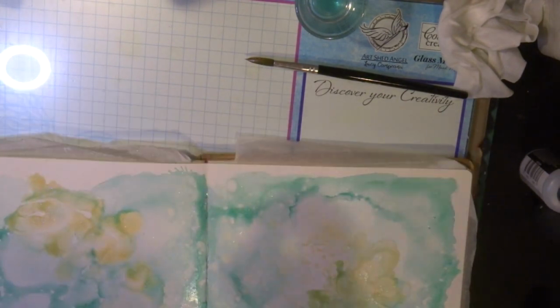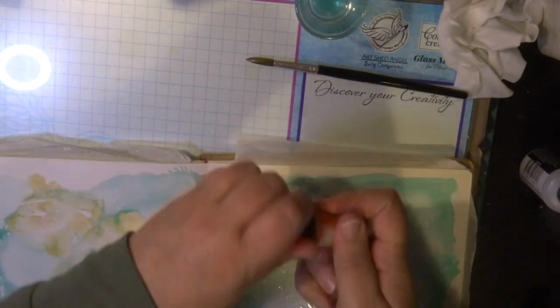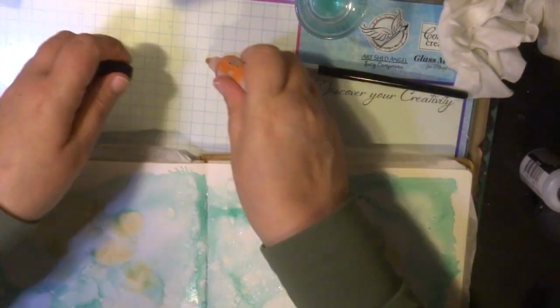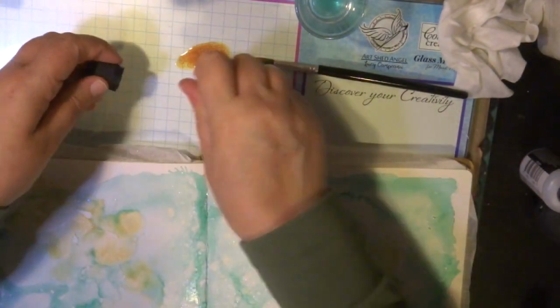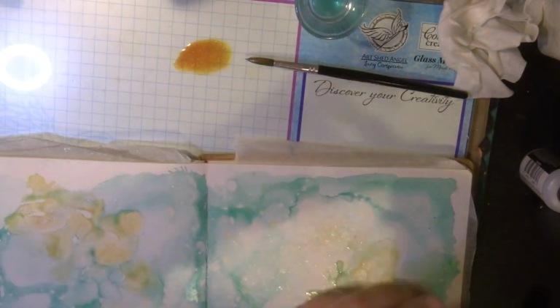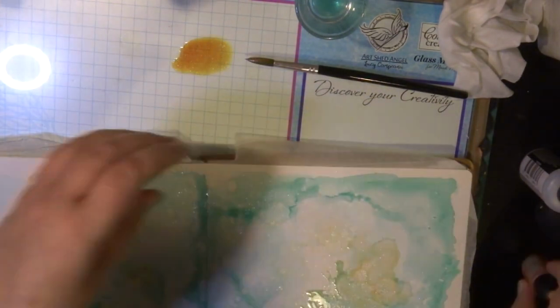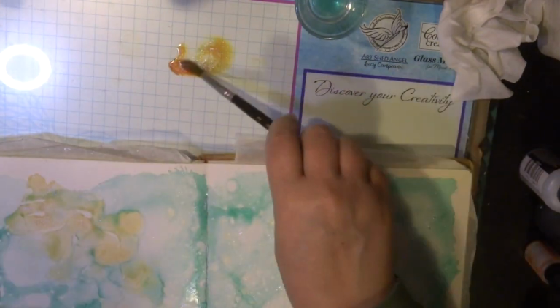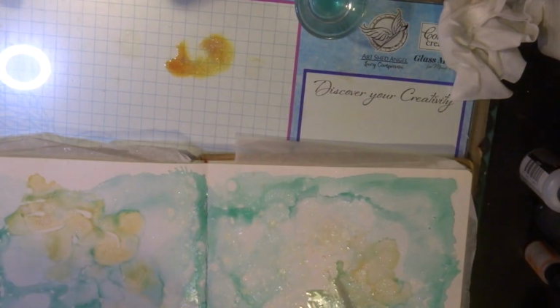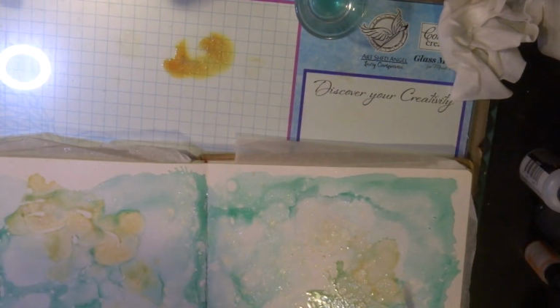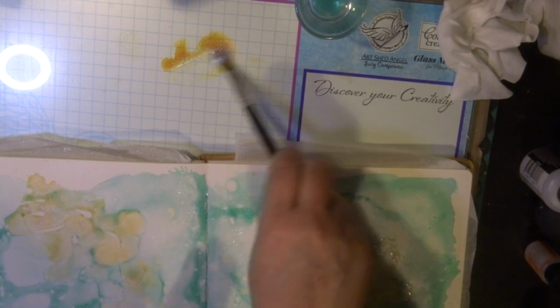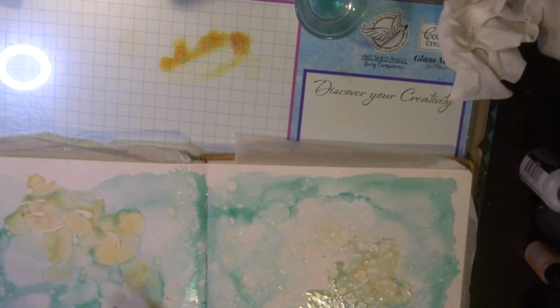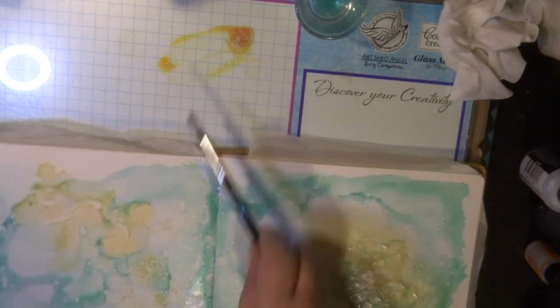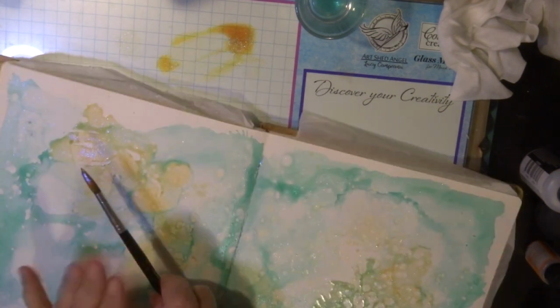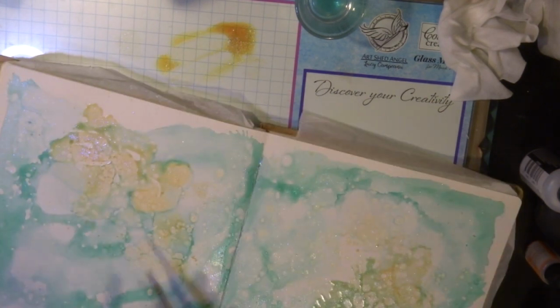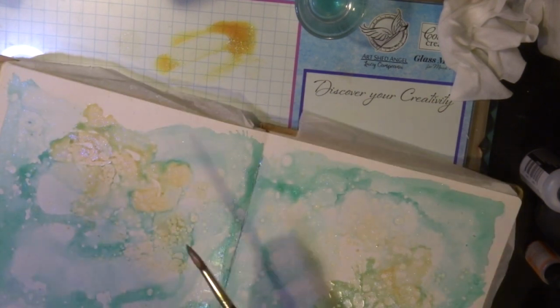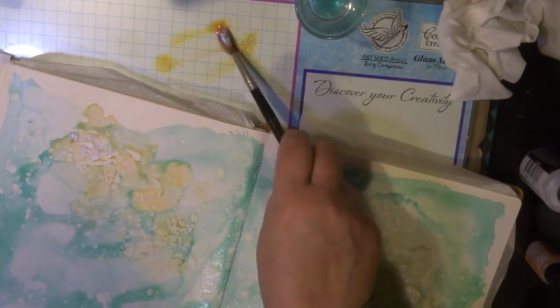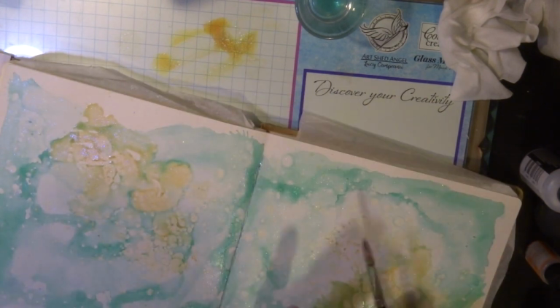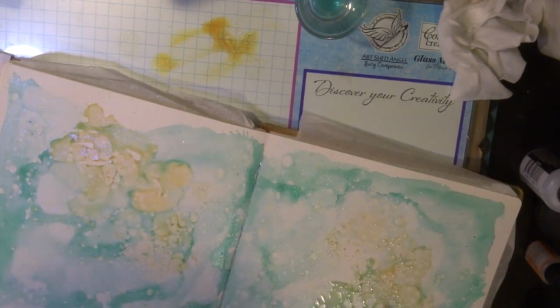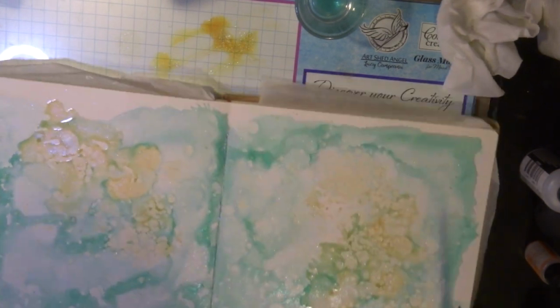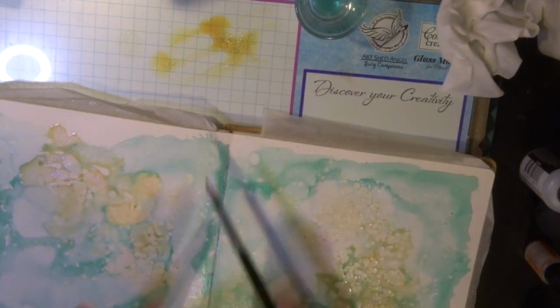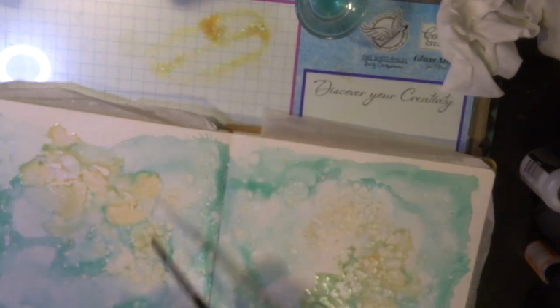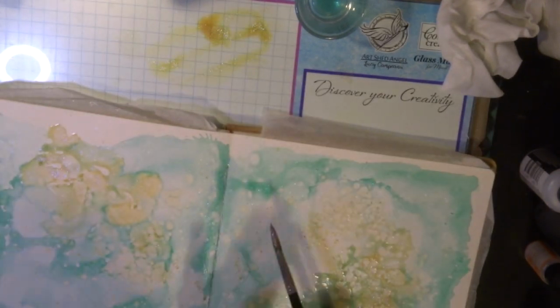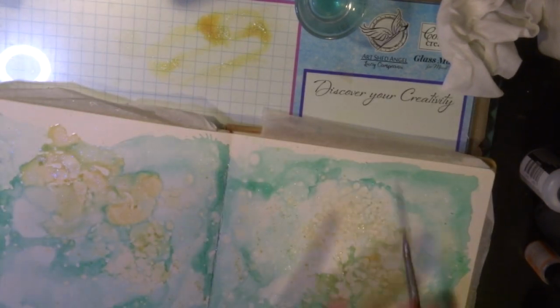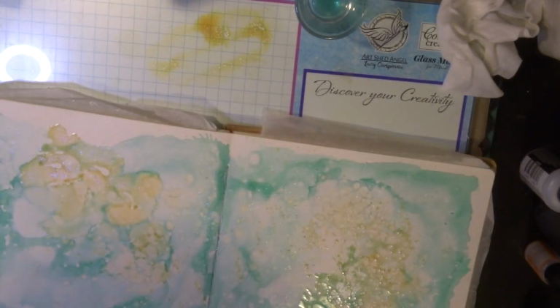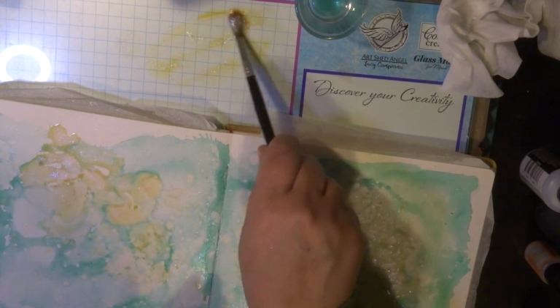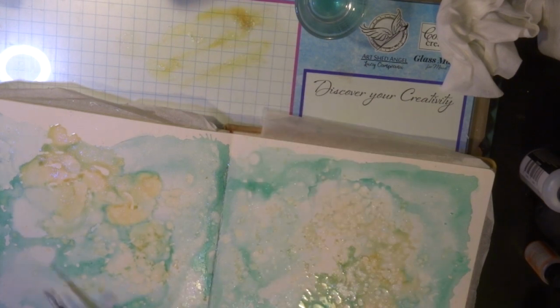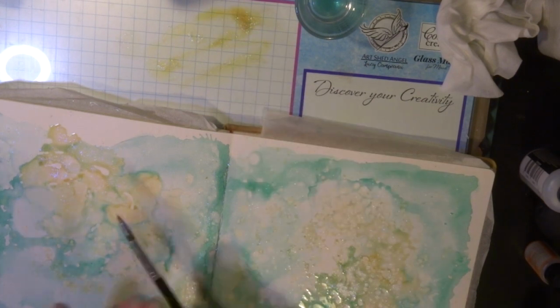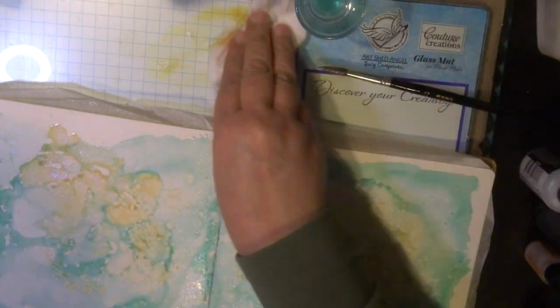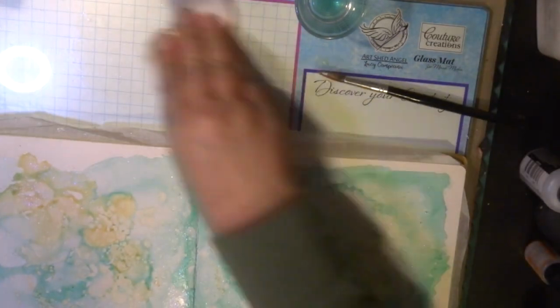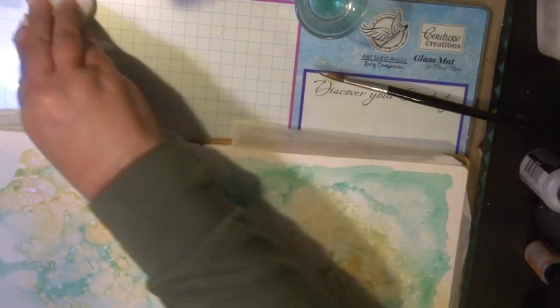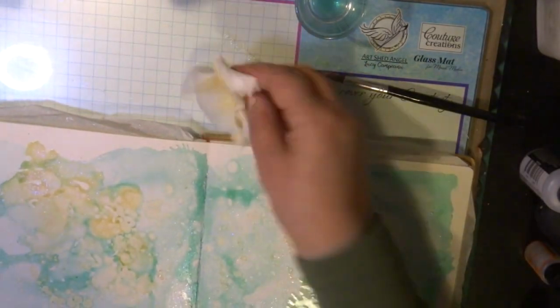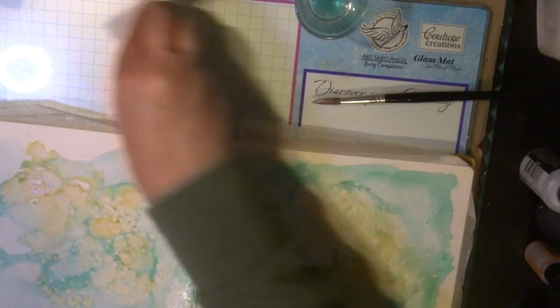Once I've created my page, I'm going to leave it to completely dry. I must emphasize that the alcohol ink must be completely dry before you start stamping over the top.